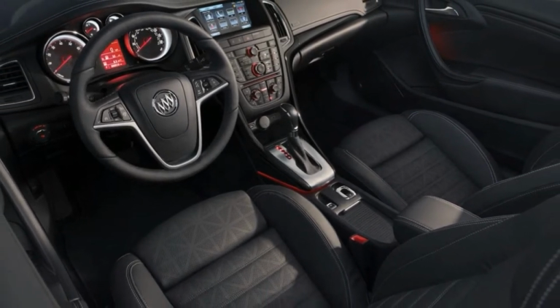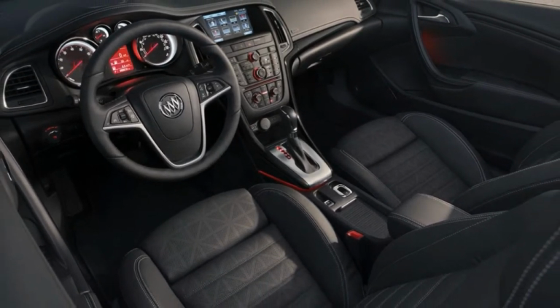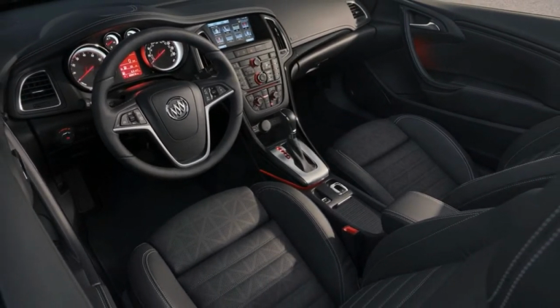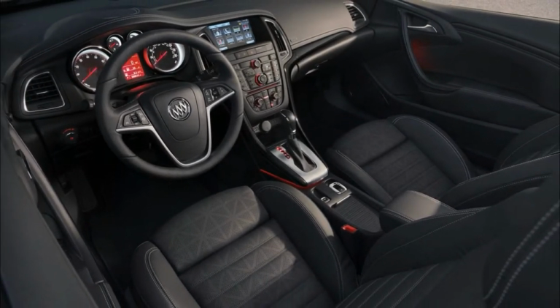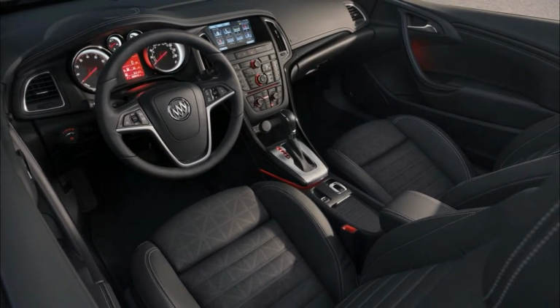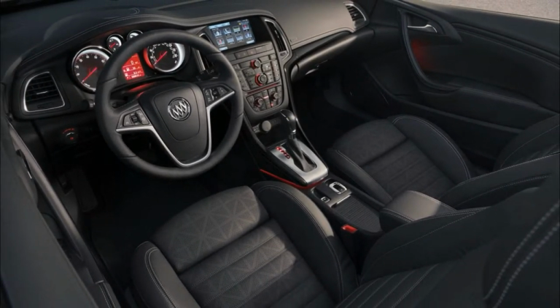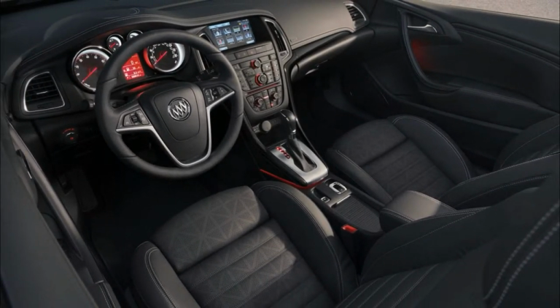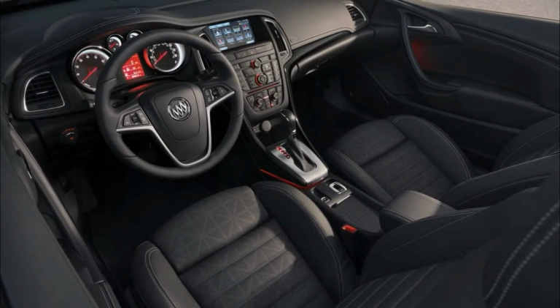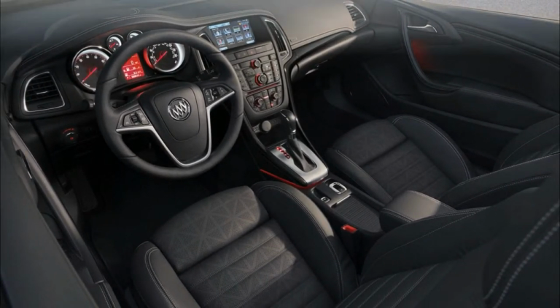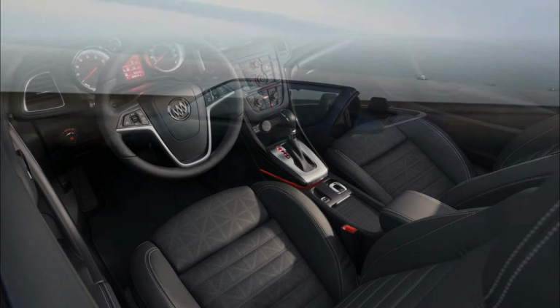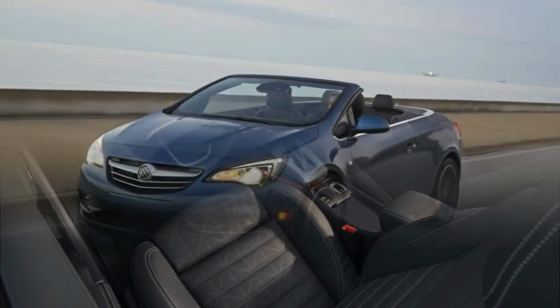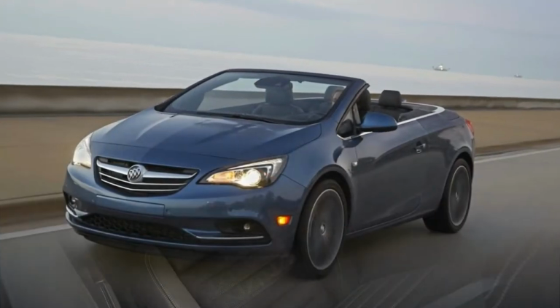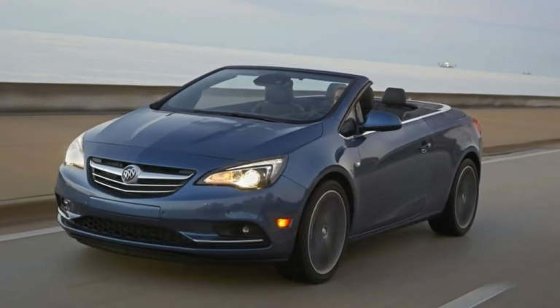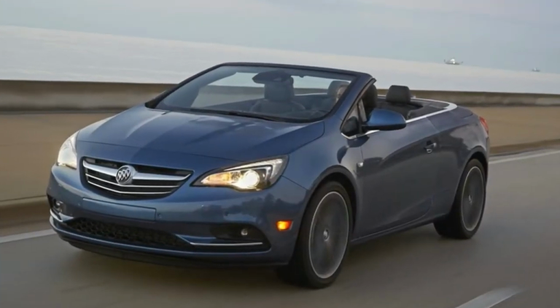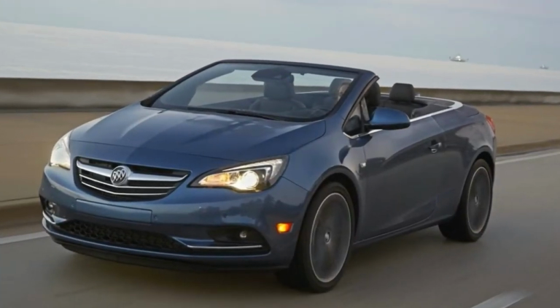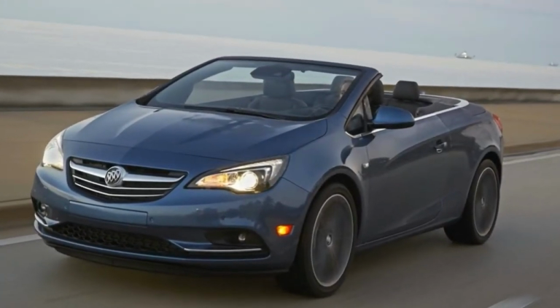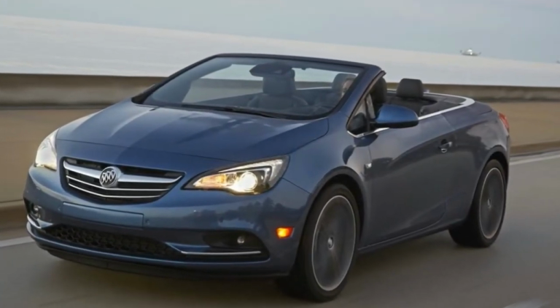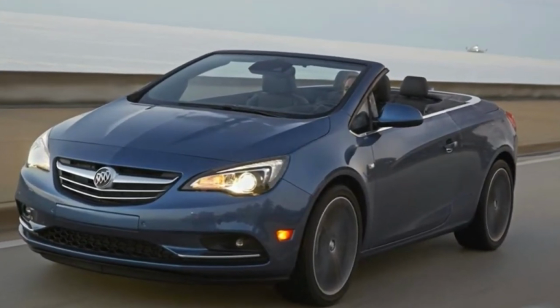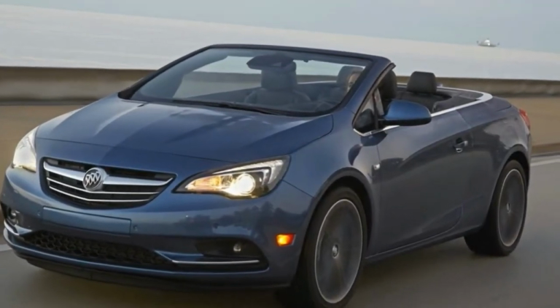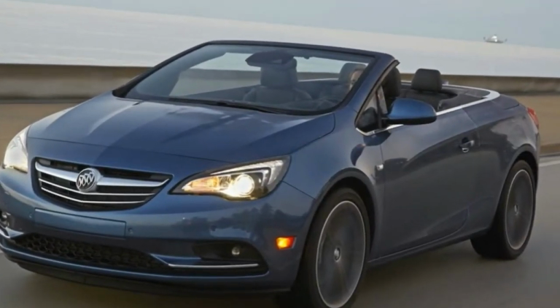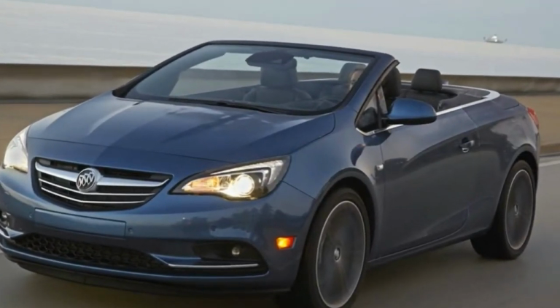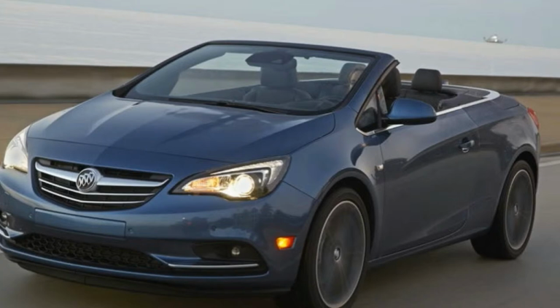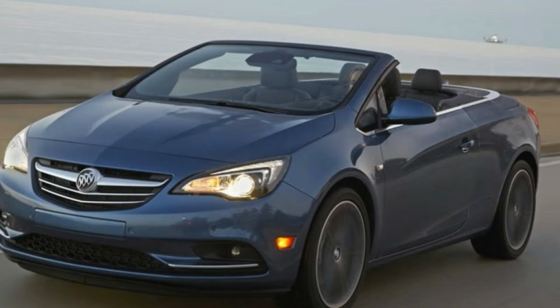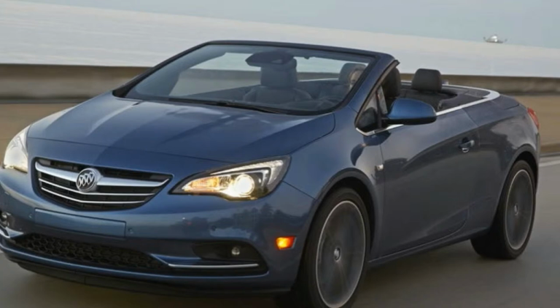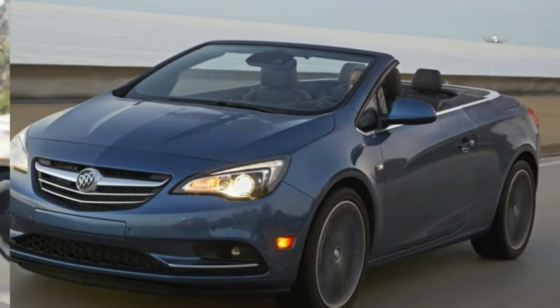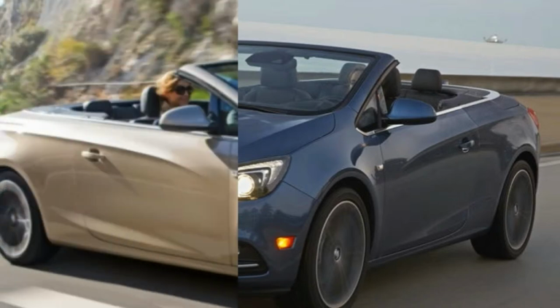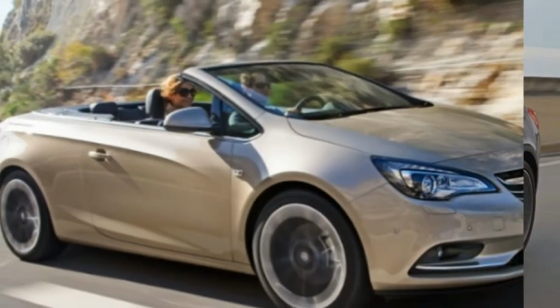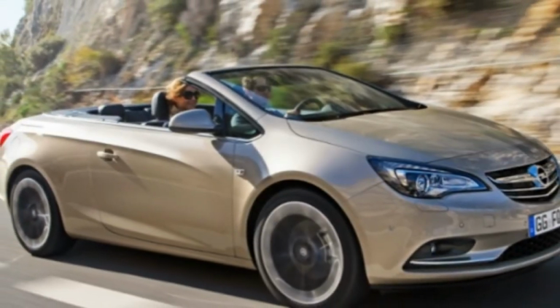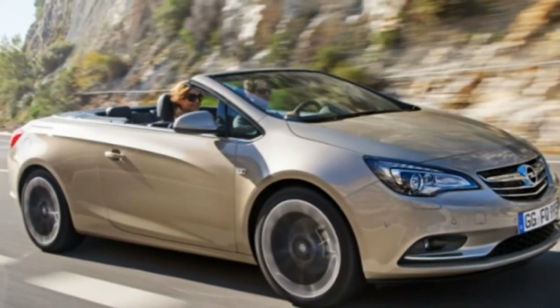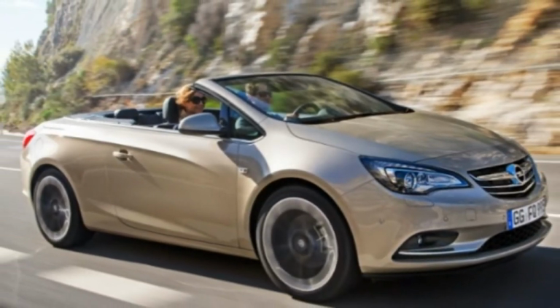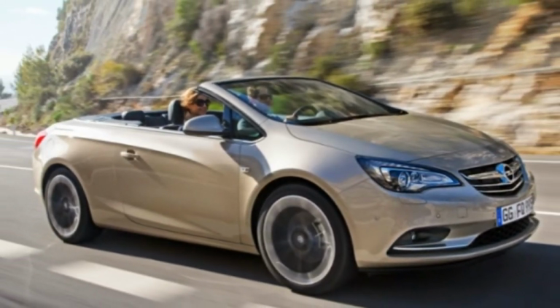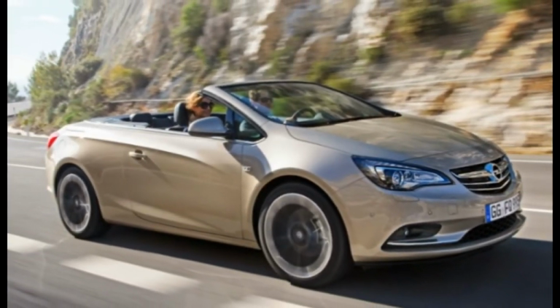Inside, however, a button-heavy control layout and a previous-generation infotainment system mark the Cascada's age. This design hit the European market more than five years ago and hasn't been significantly altered since.